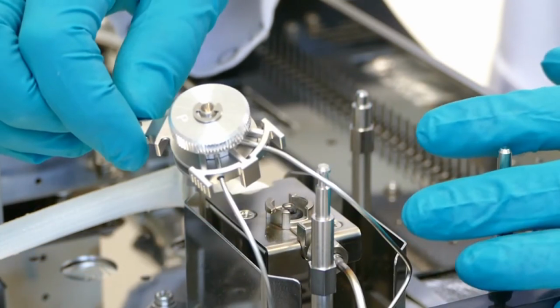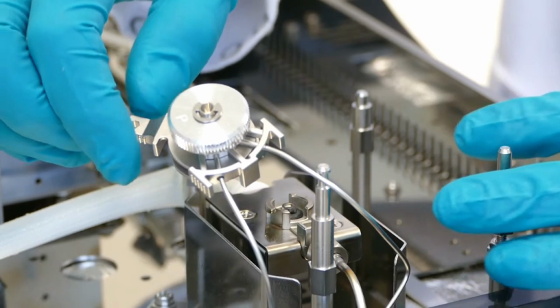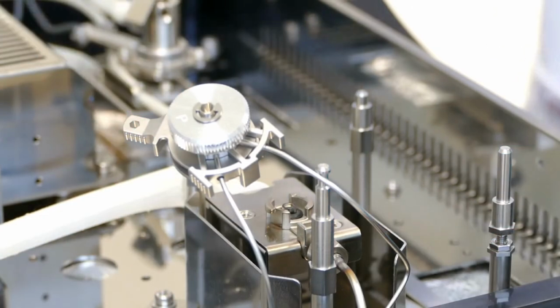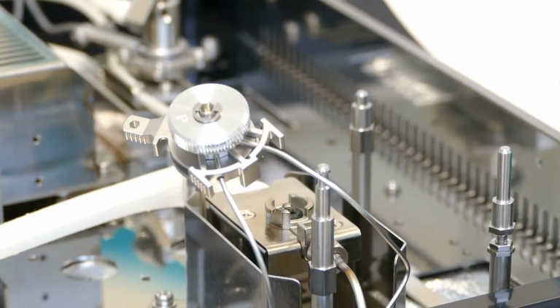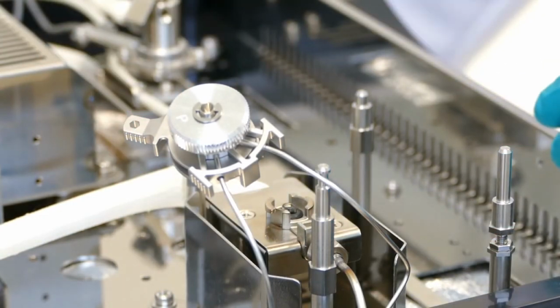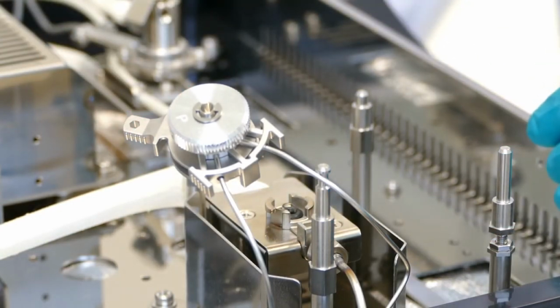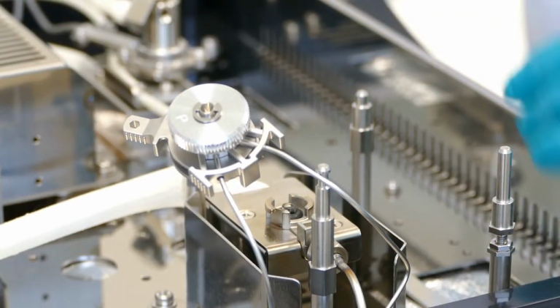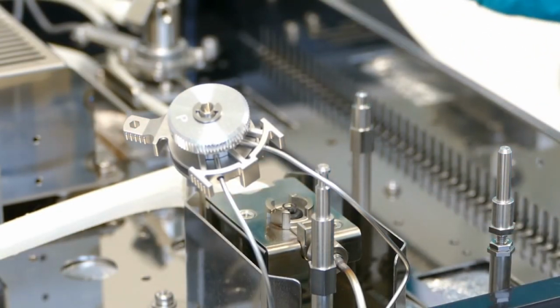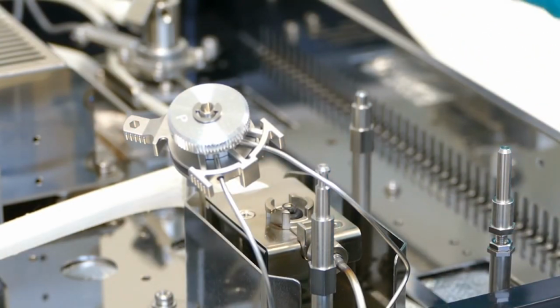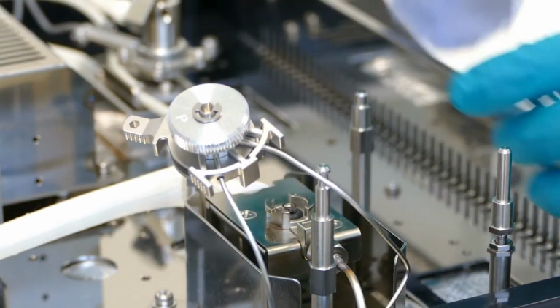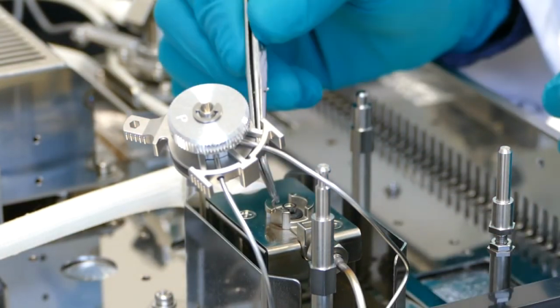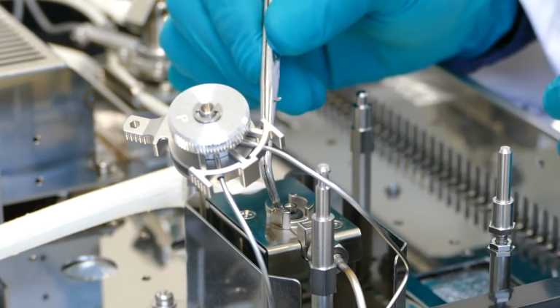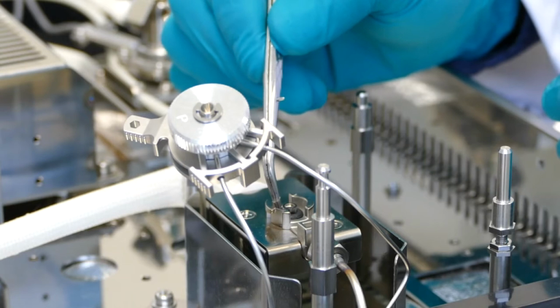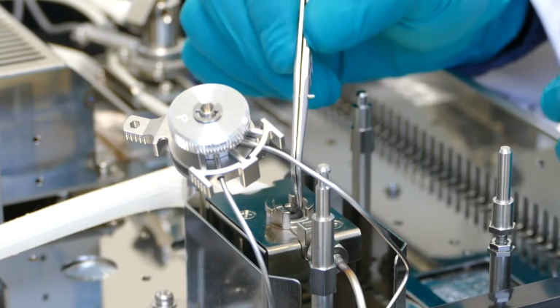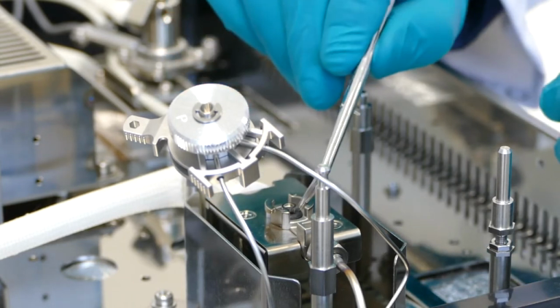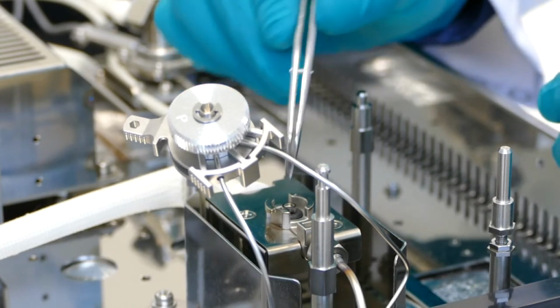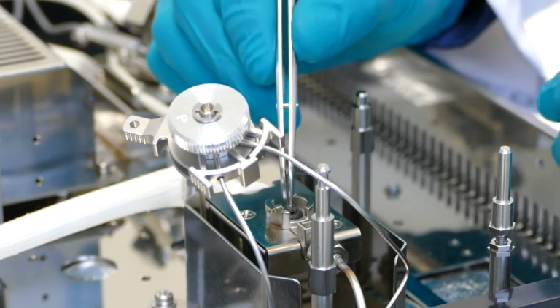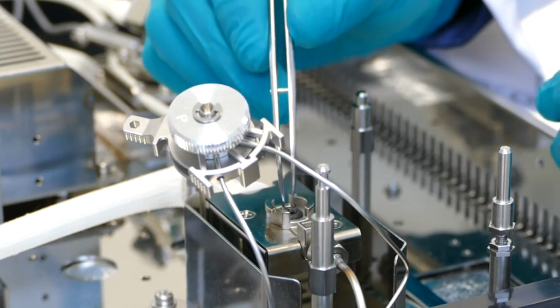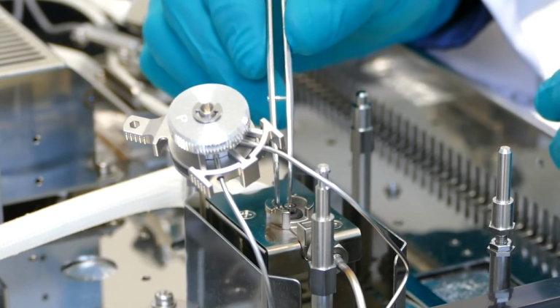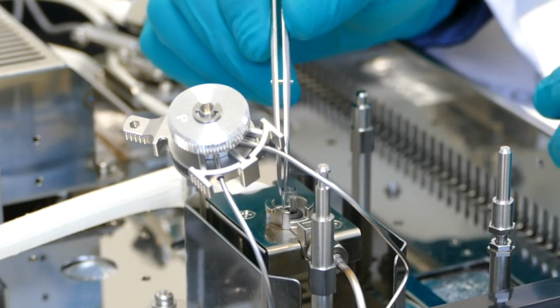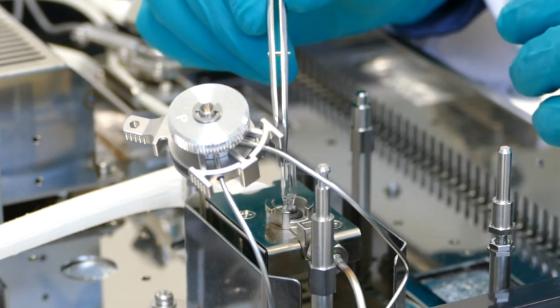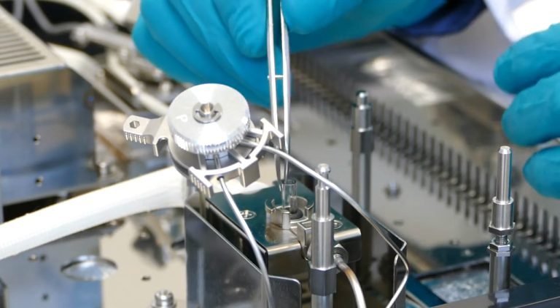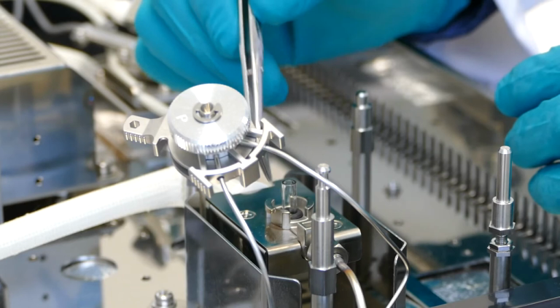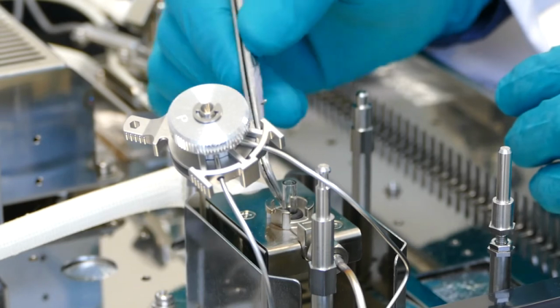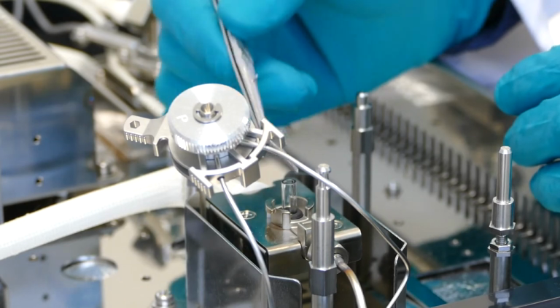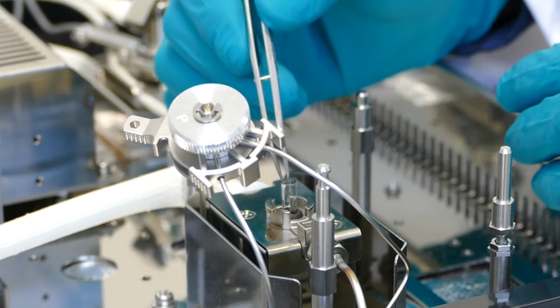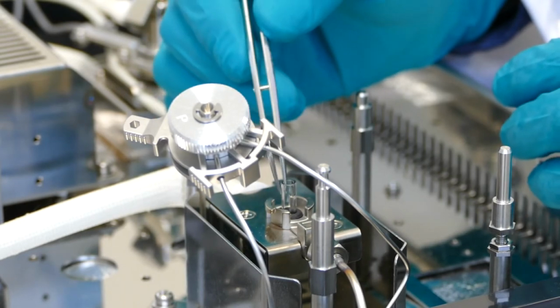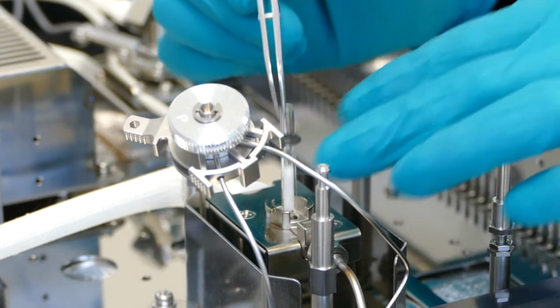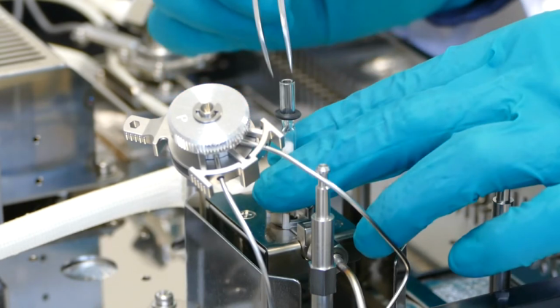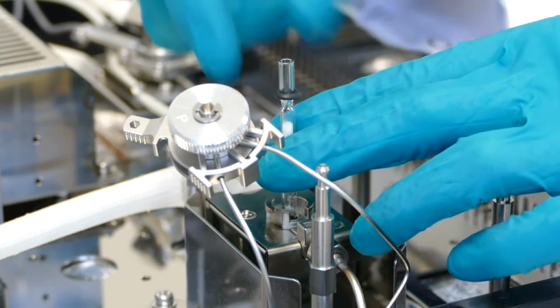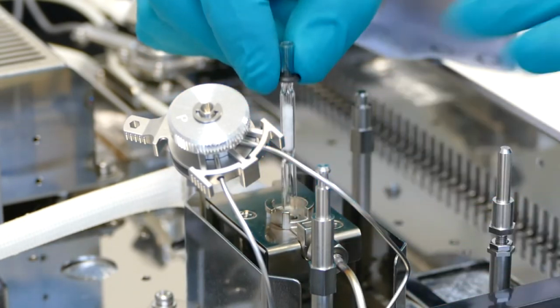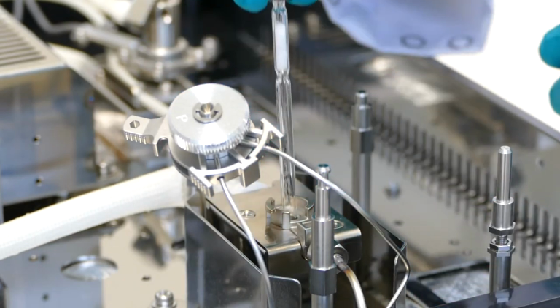To change the liner, release the latch on the injector. If the o-ring inside the injector is stuck, loosen it with tweezers from the side. Avoid pulling on the liner to prevent it from breaking. Once the o-ring is loosened, the liner can easily be removed.